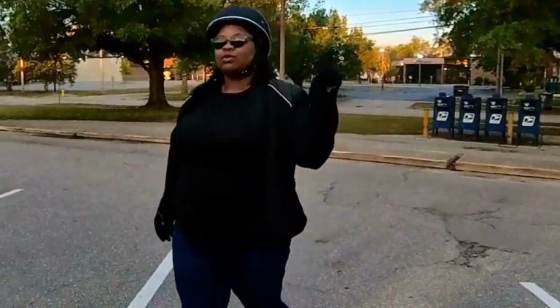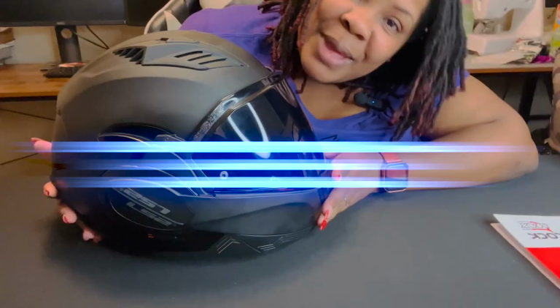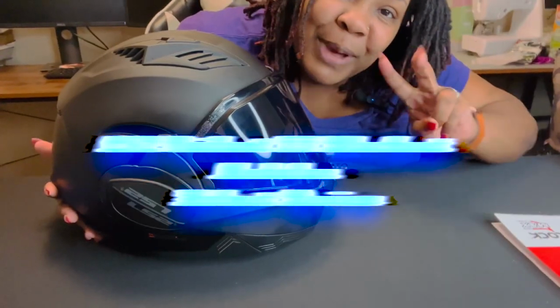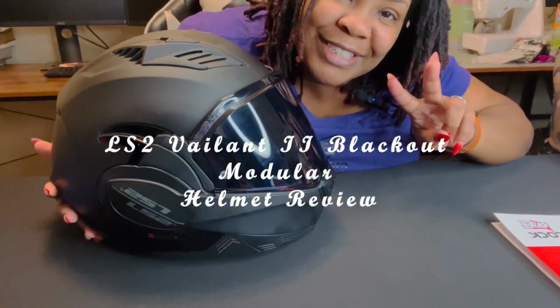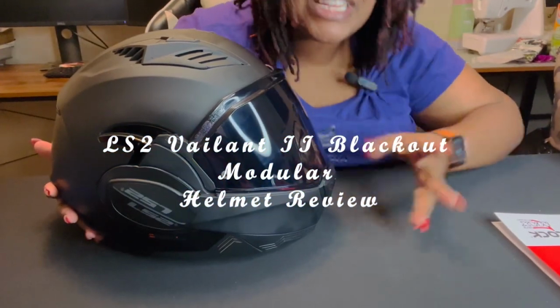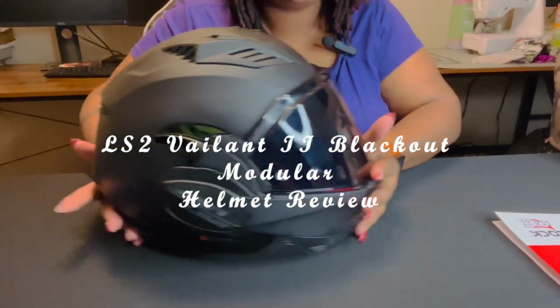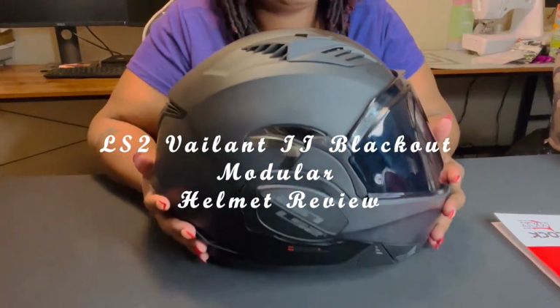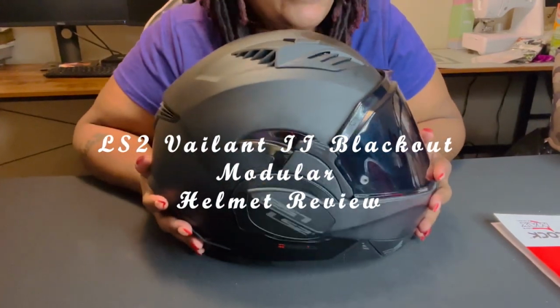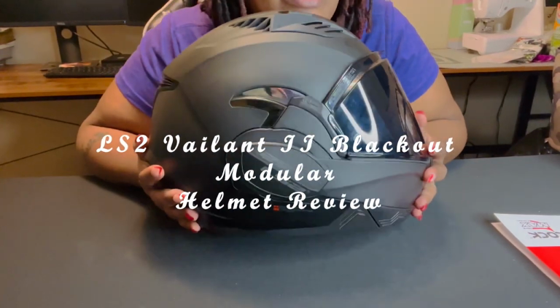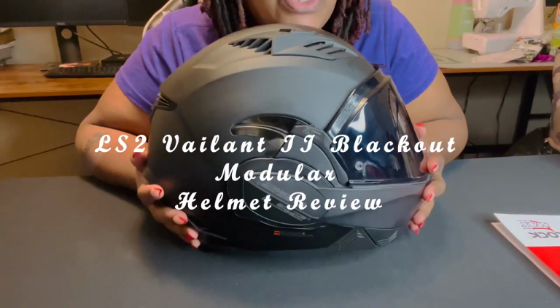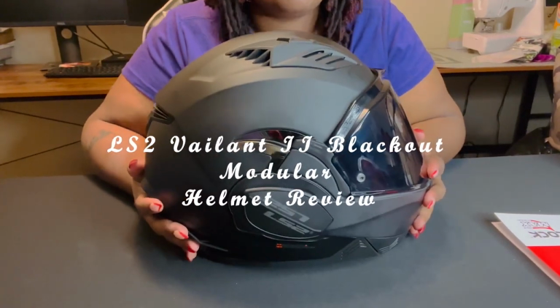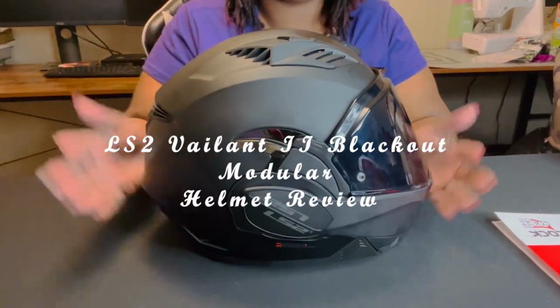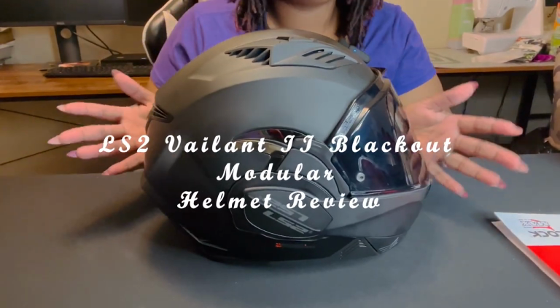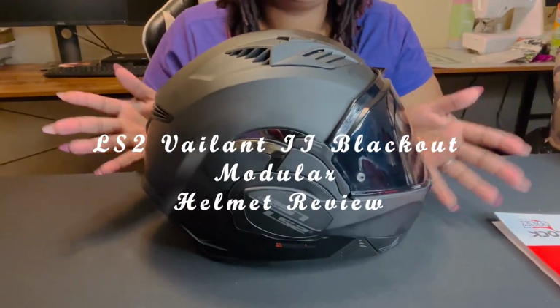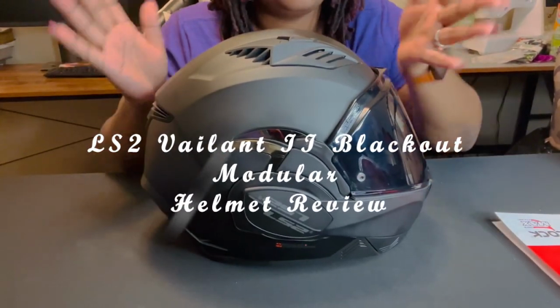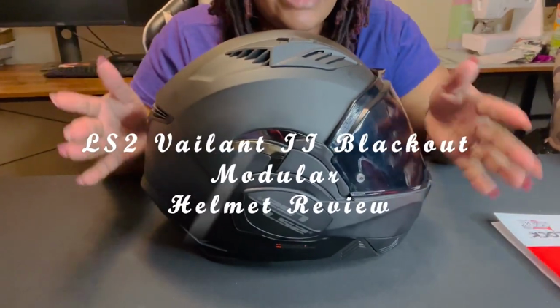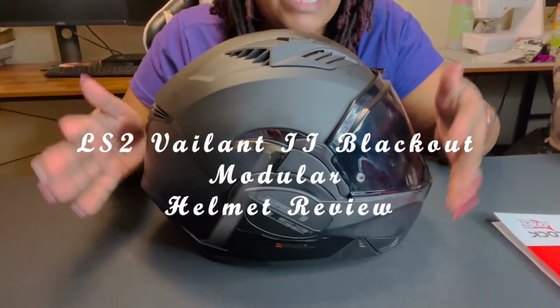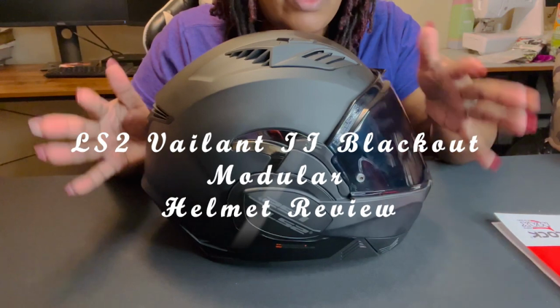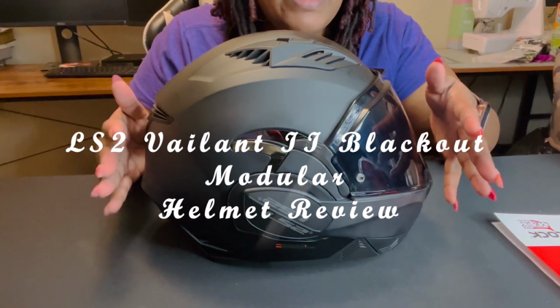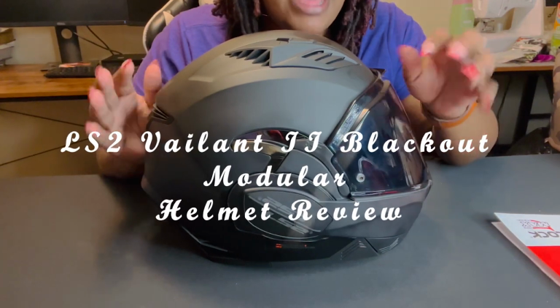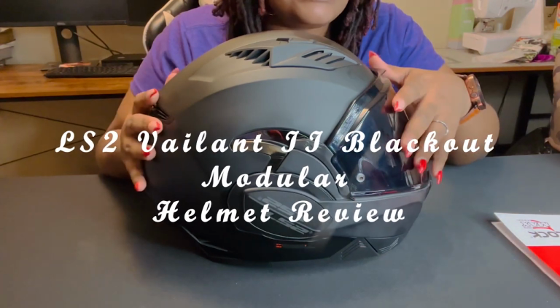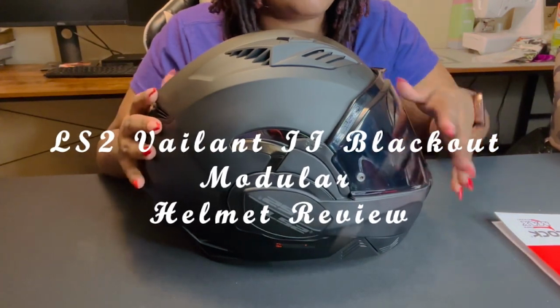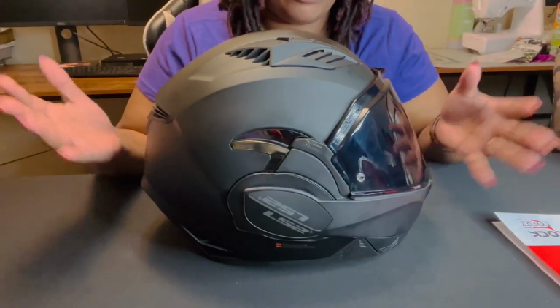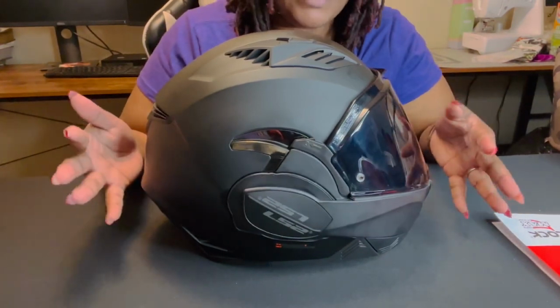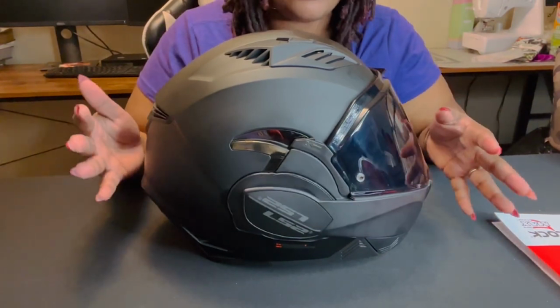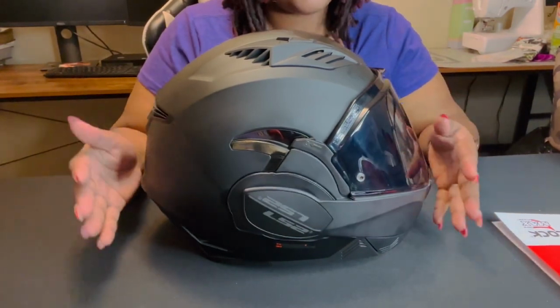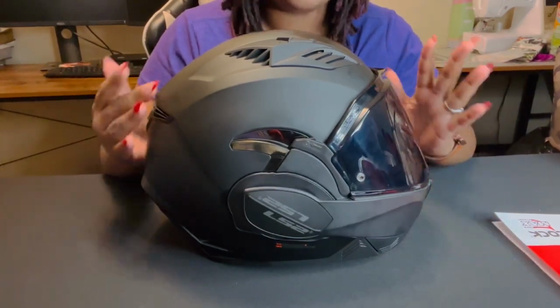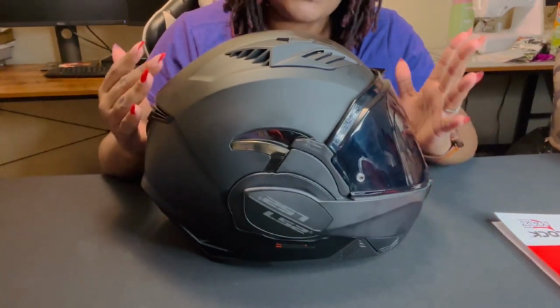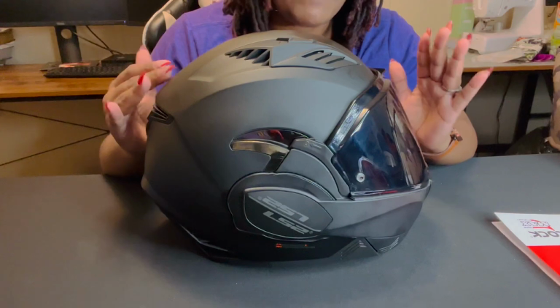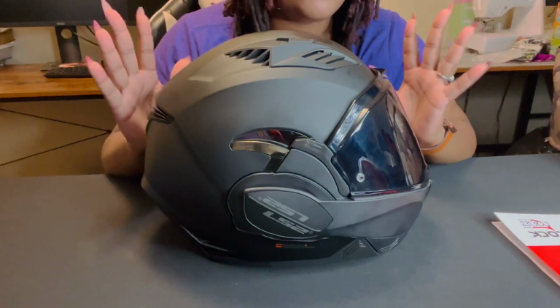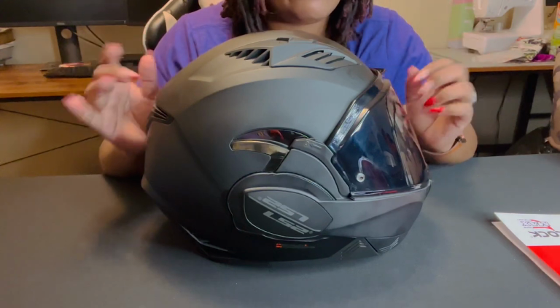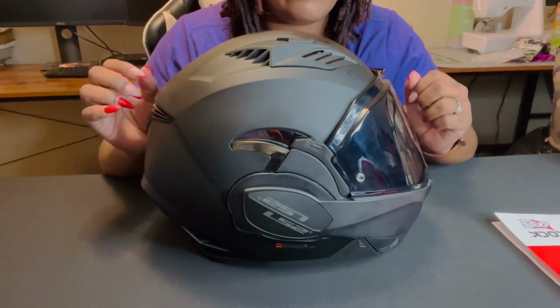Welcome back to Mama on Twos. This is going to be a quick review of the LS2 Valiant Blackout helmet. I've had this helmet for about three months now, and this is going to be my three-month review.